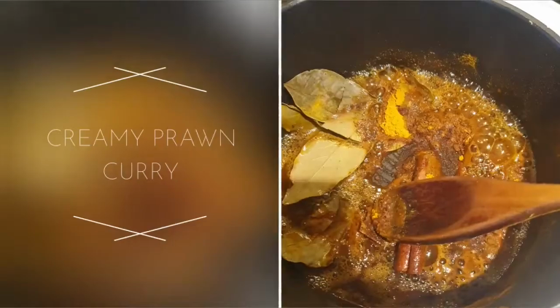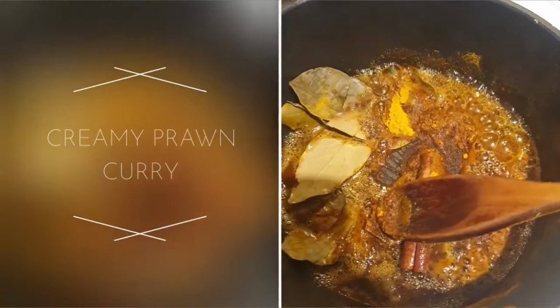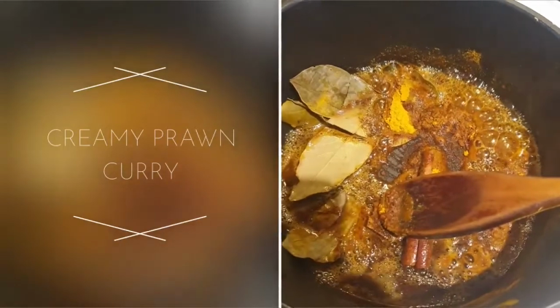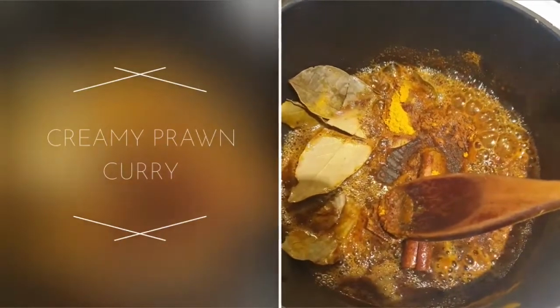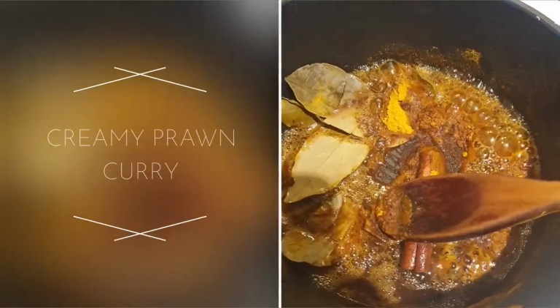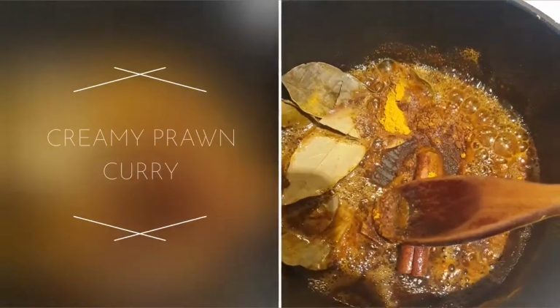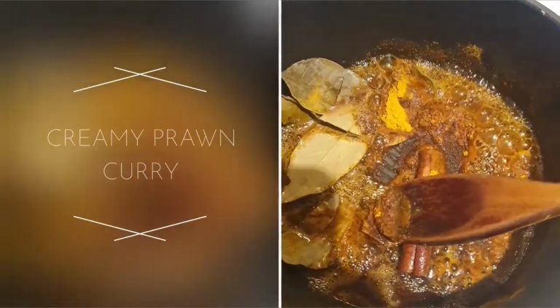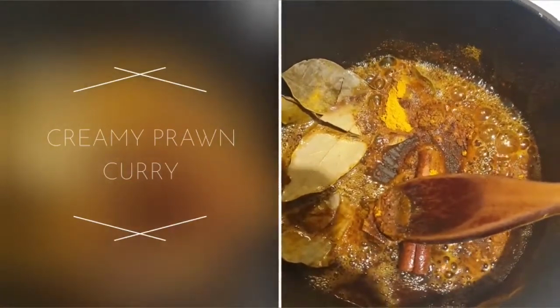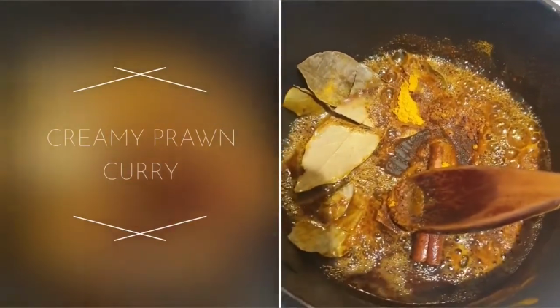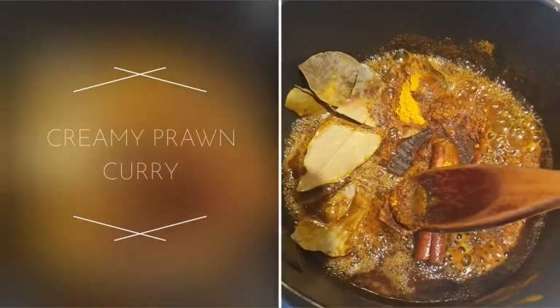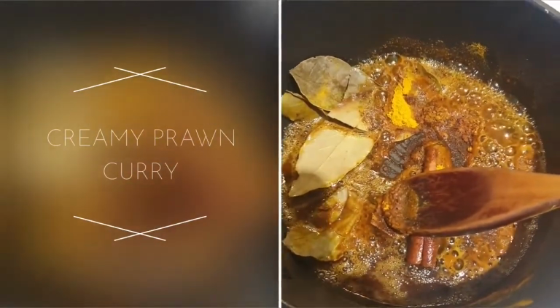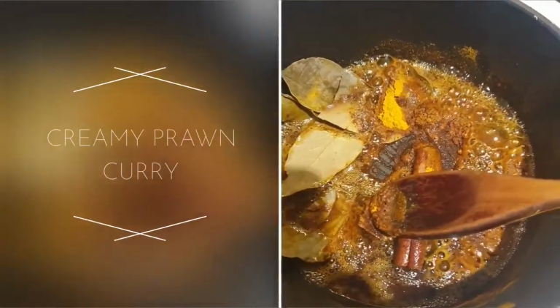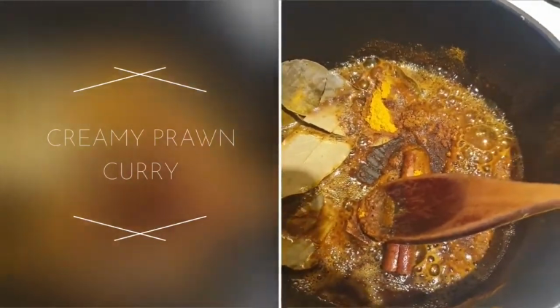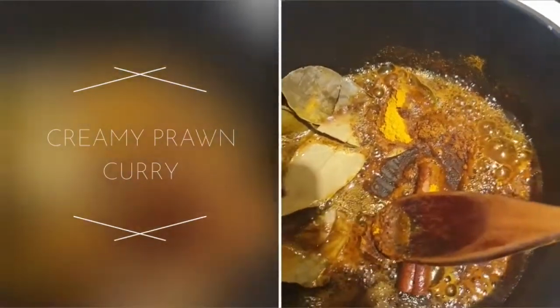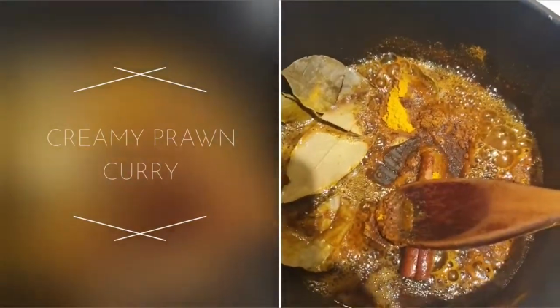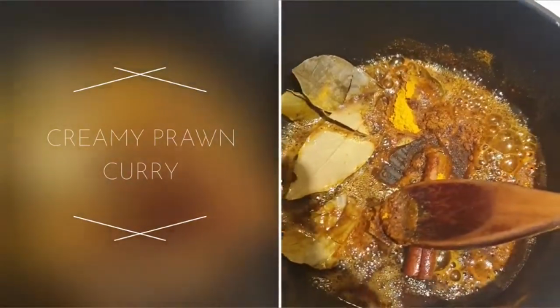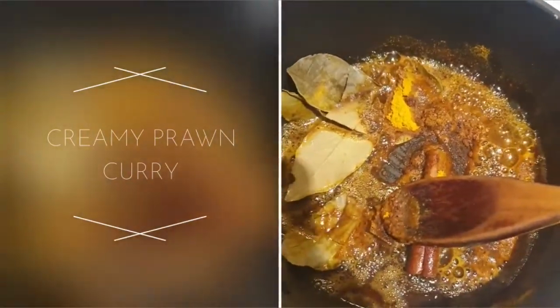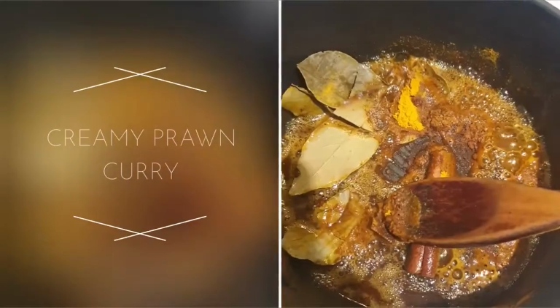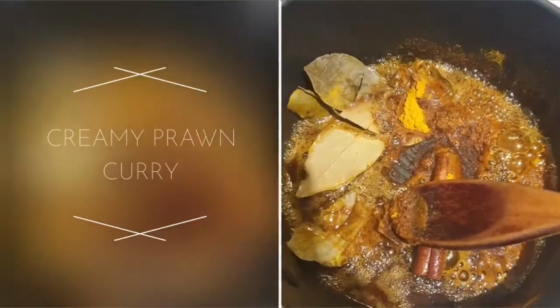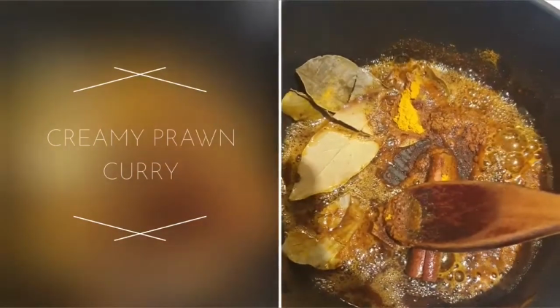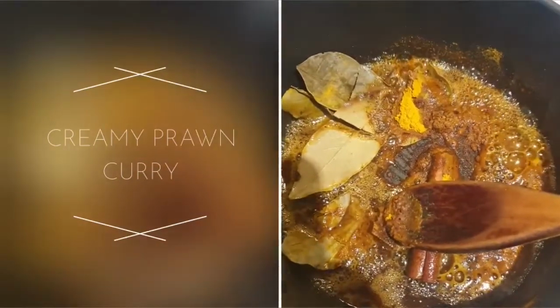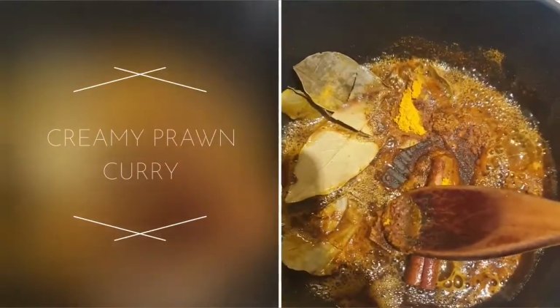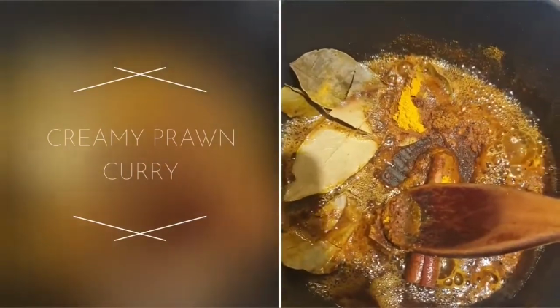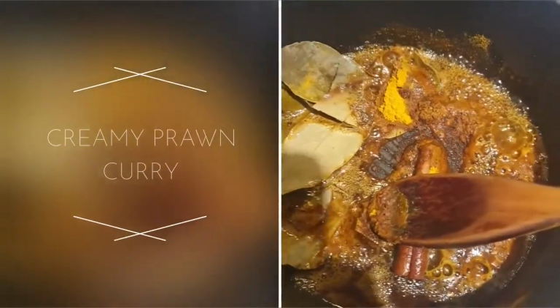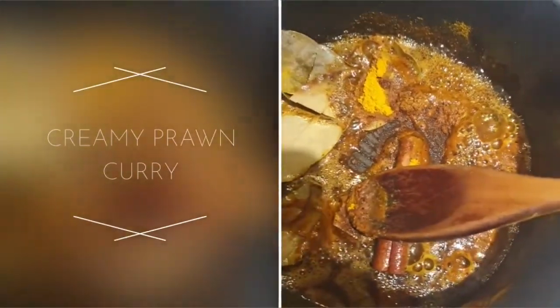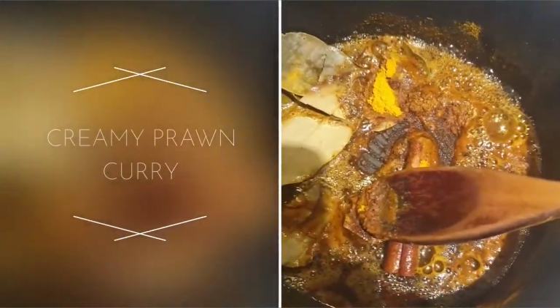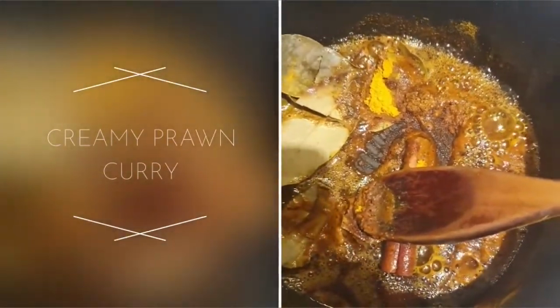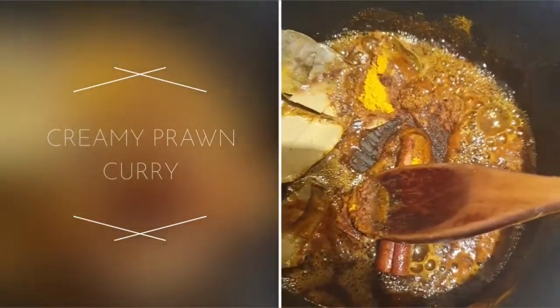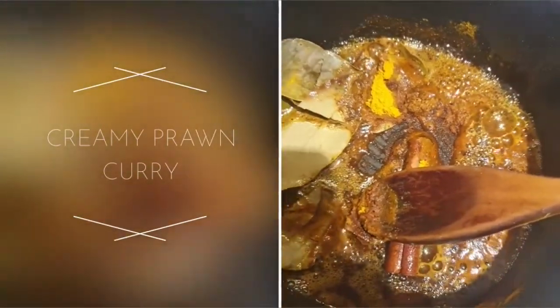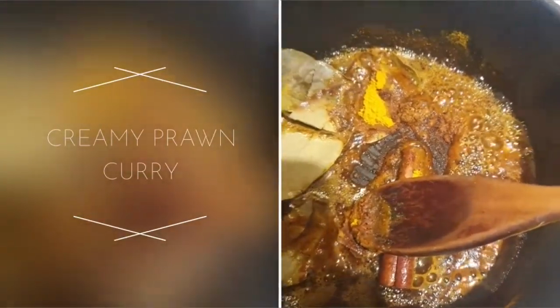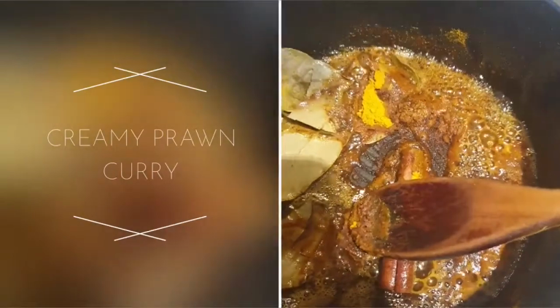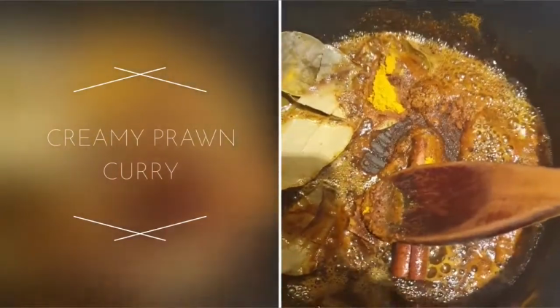Hi, today I'm making a prawn curry, a creamy prawn curry. So in this pot, a heavy base pot, I've got some bay leaves, cinnamon, turmeric, and some fish curry powder.